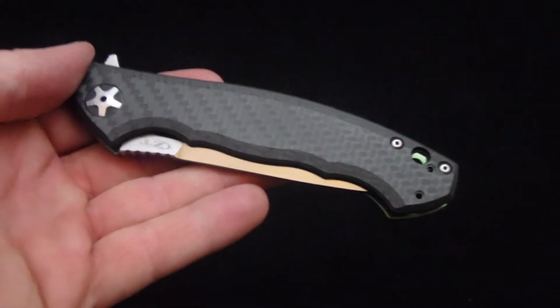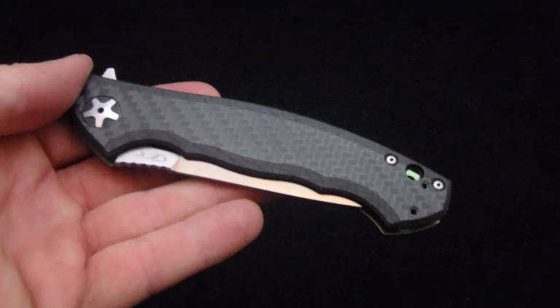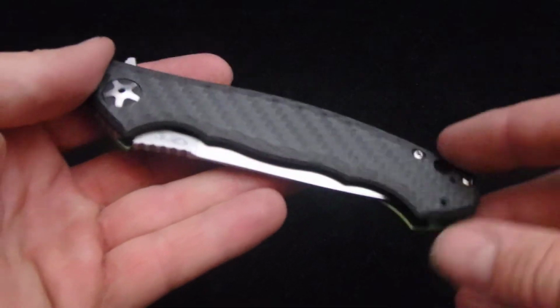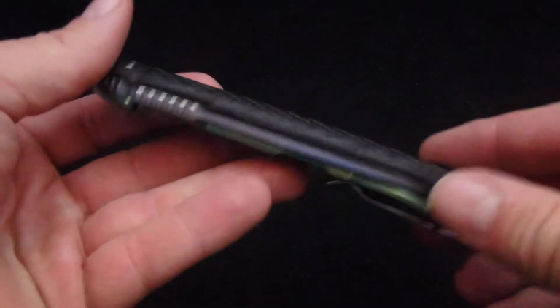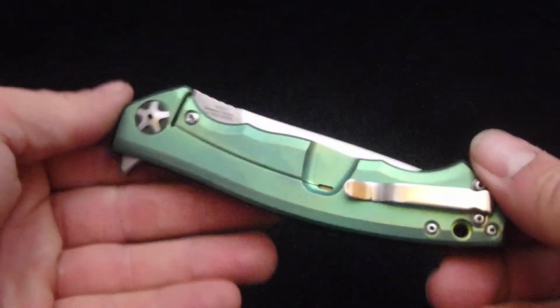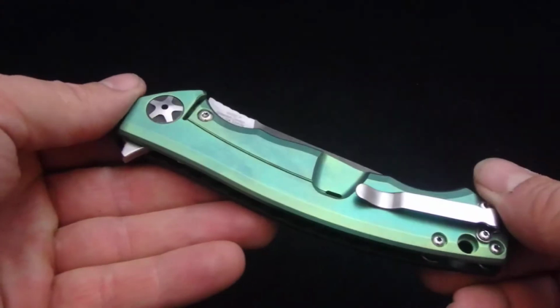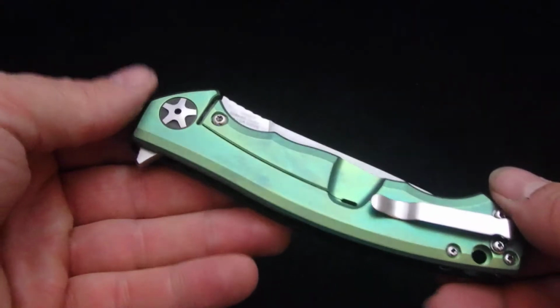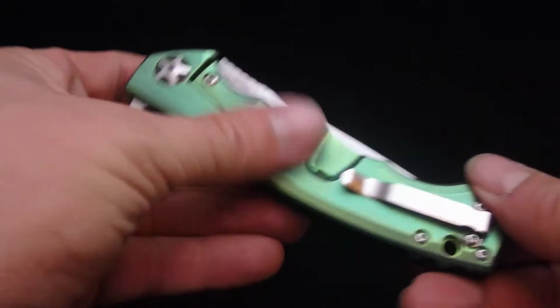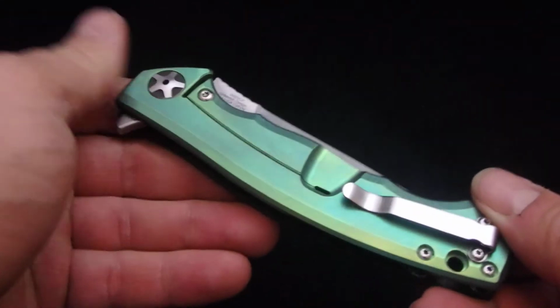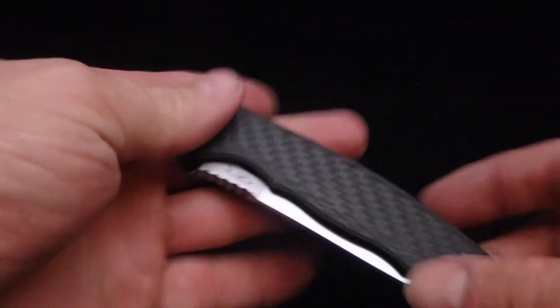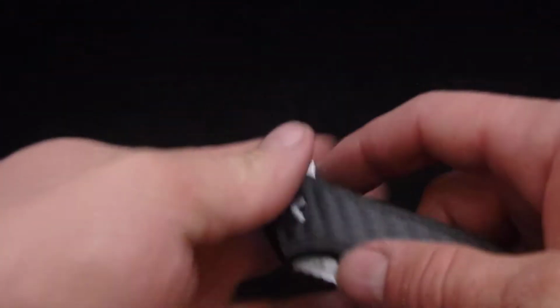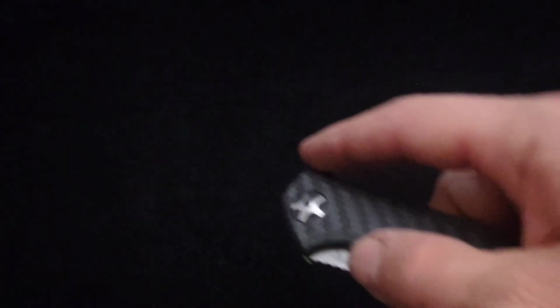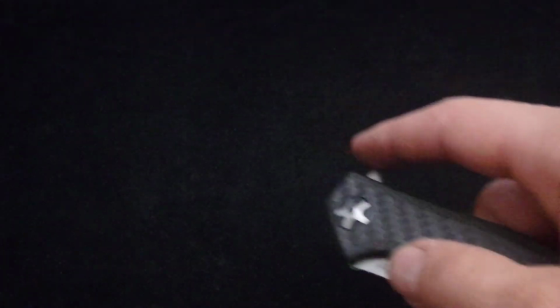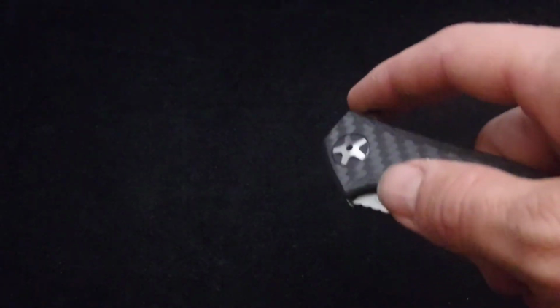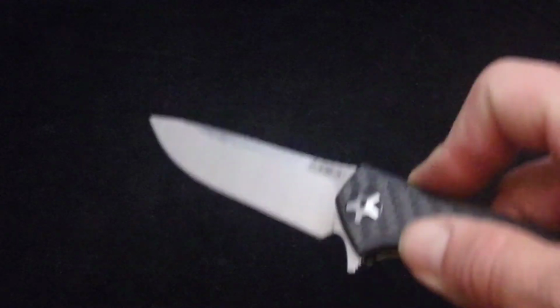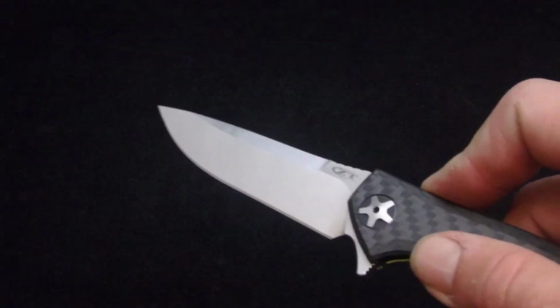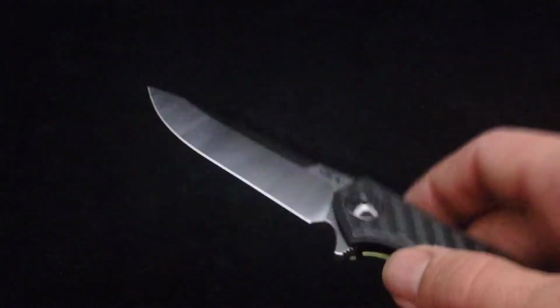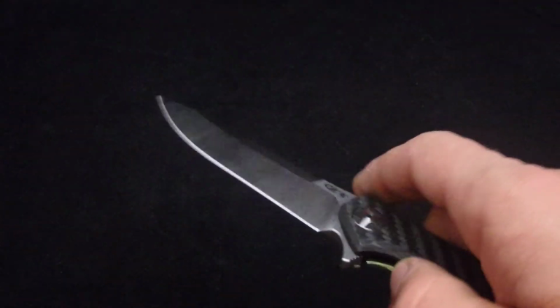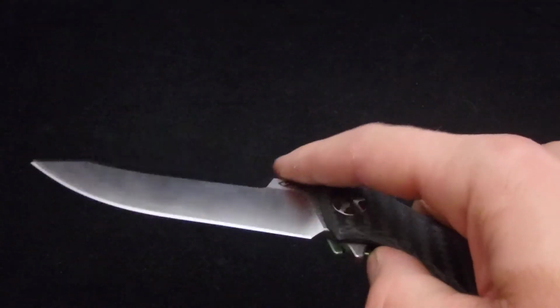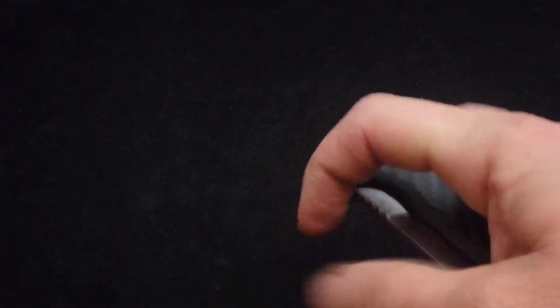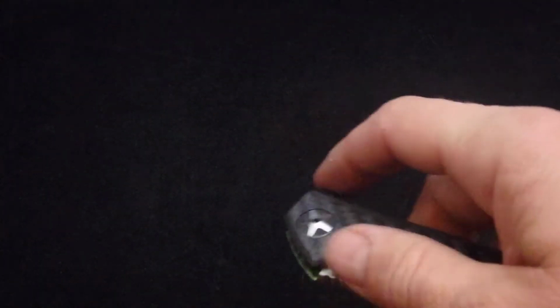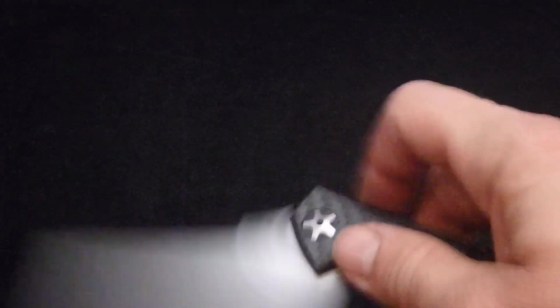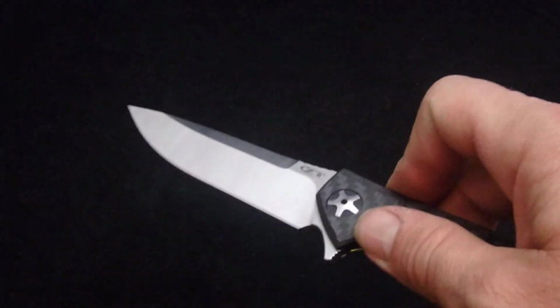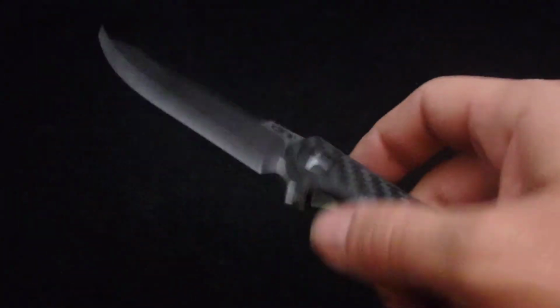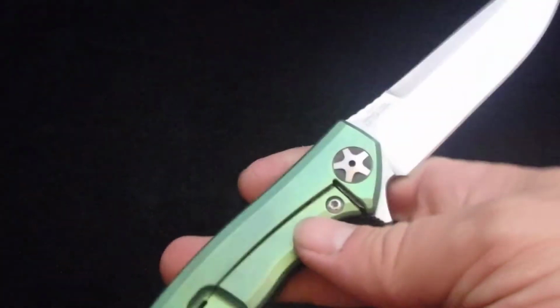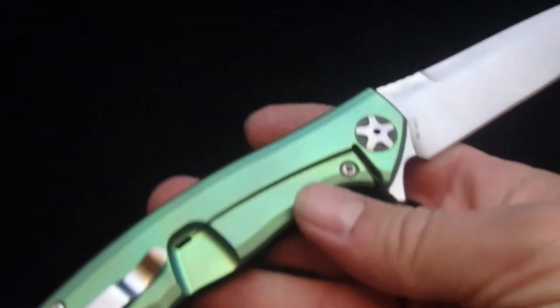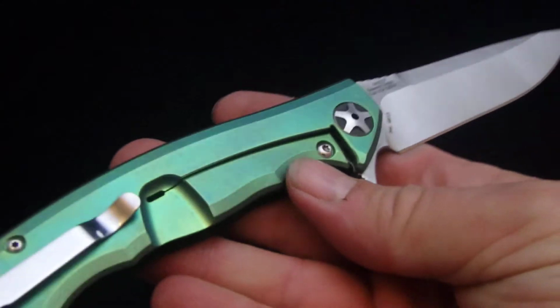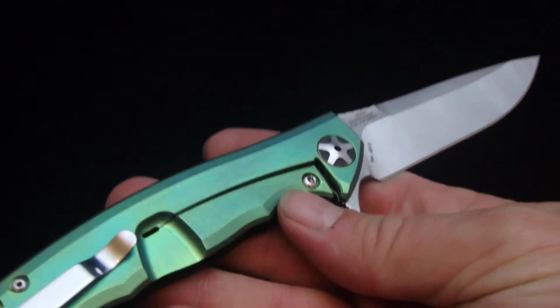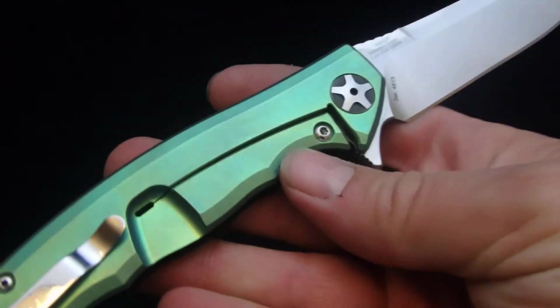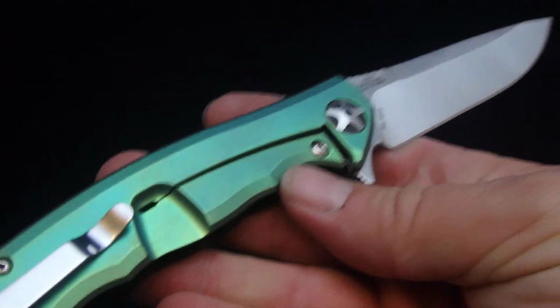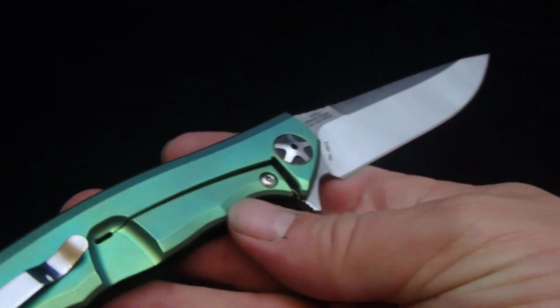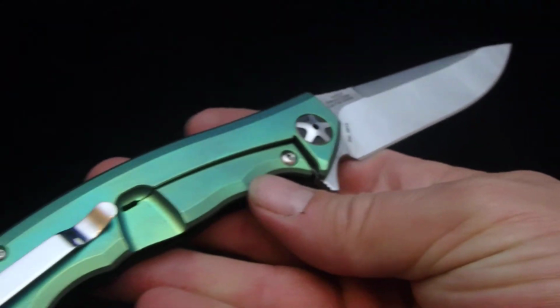As a lot of you guys know, some of these have a little bit of a tough detent to them. This one, however, I did a little bit of work on the detent, and it is one of the smoothest that I've had for one of these.